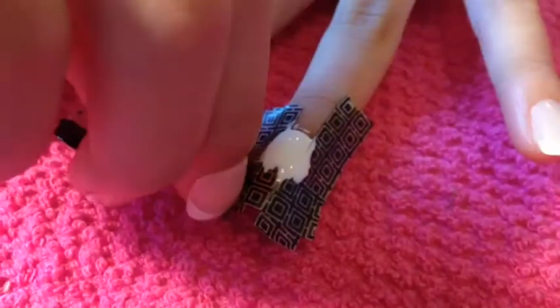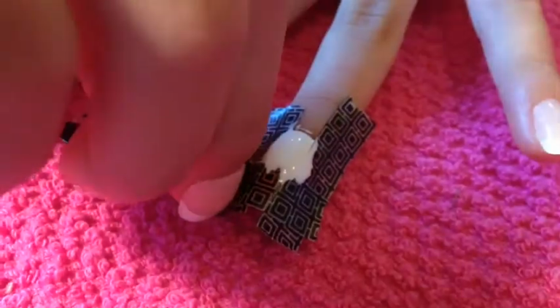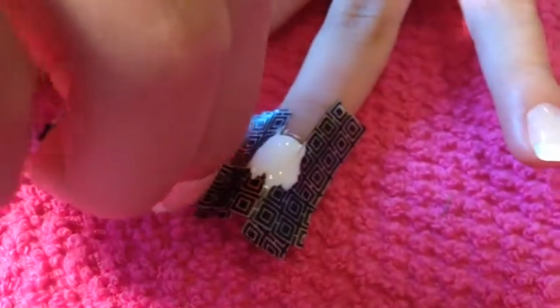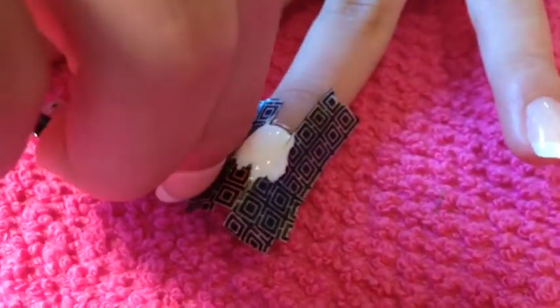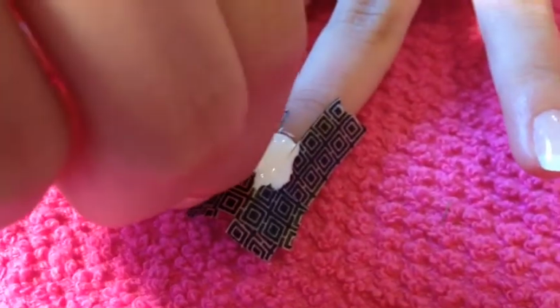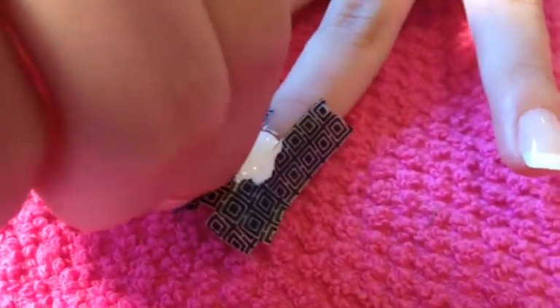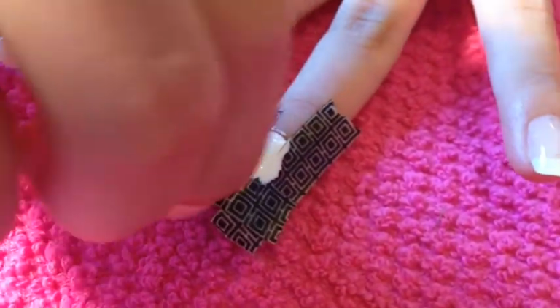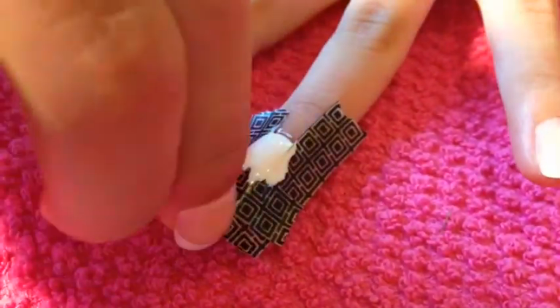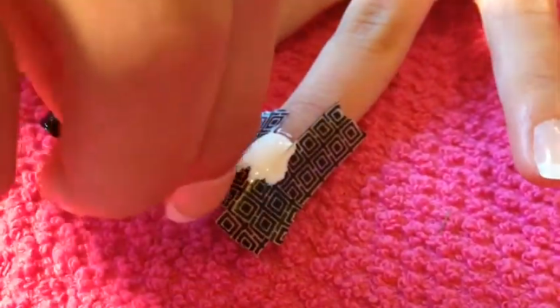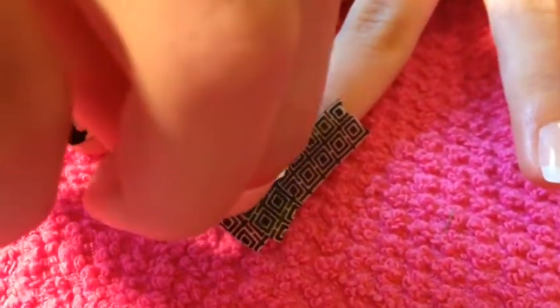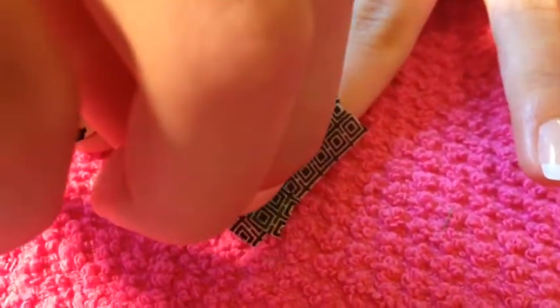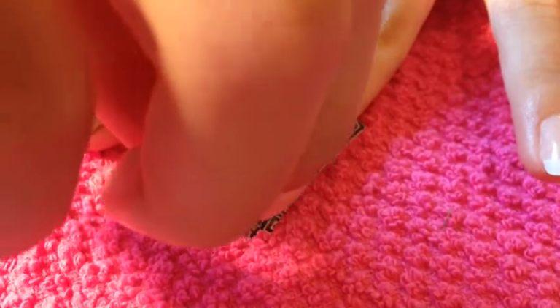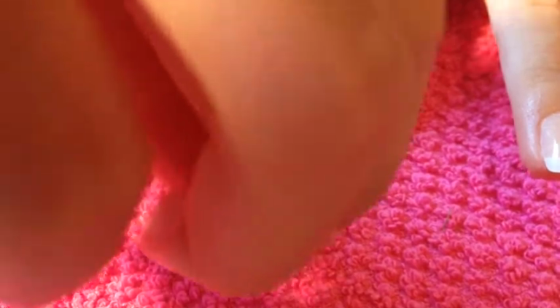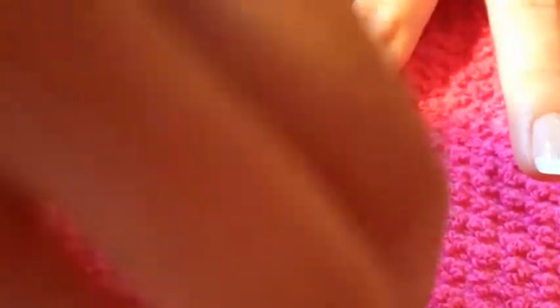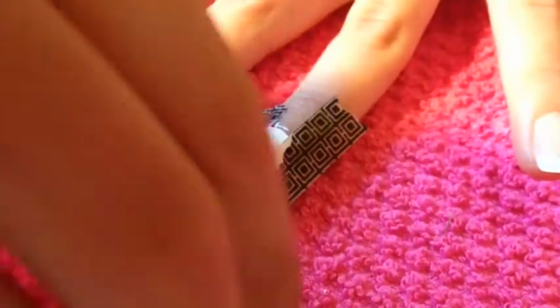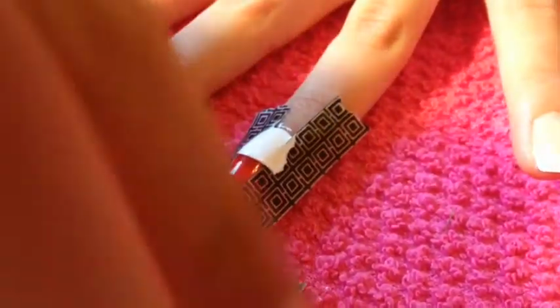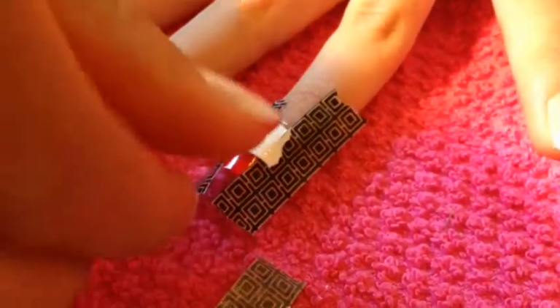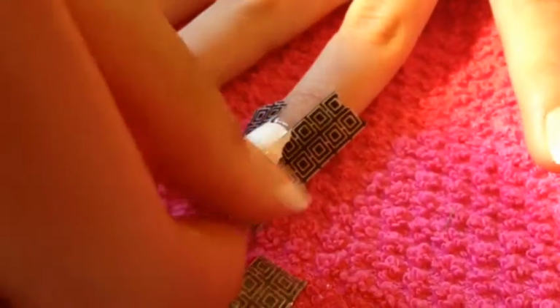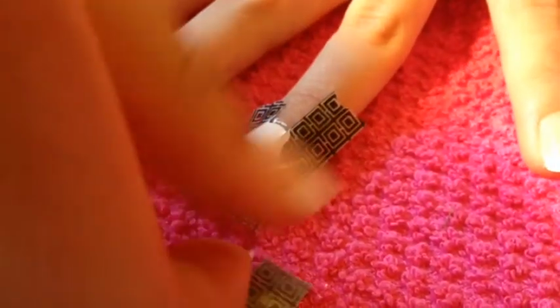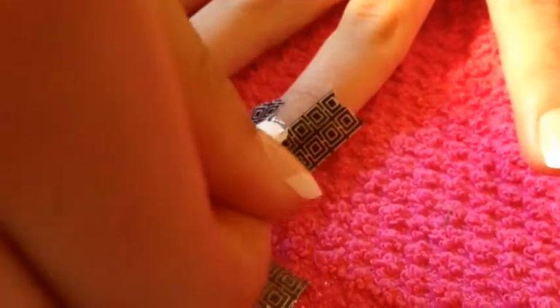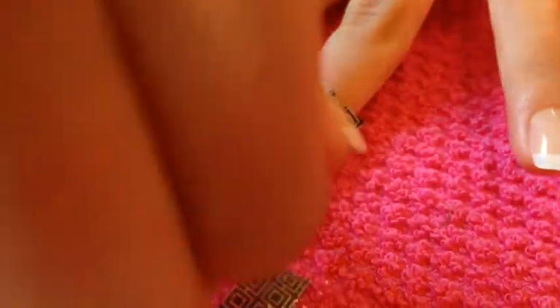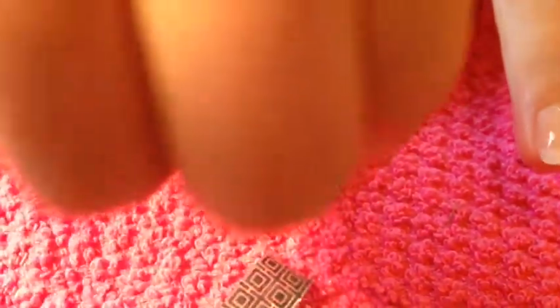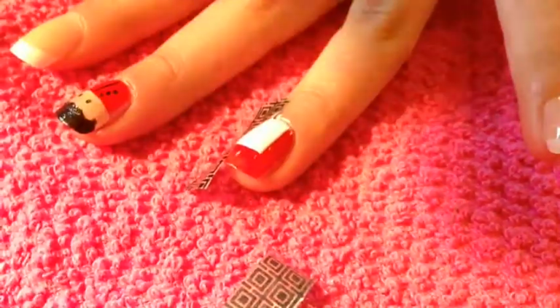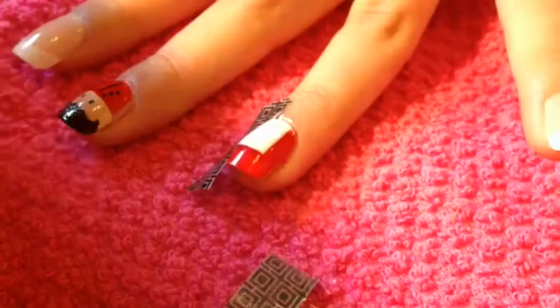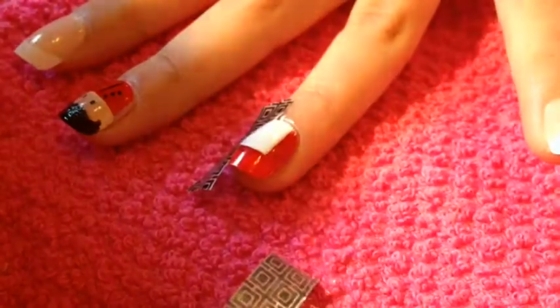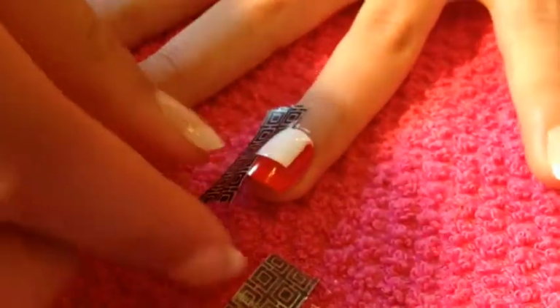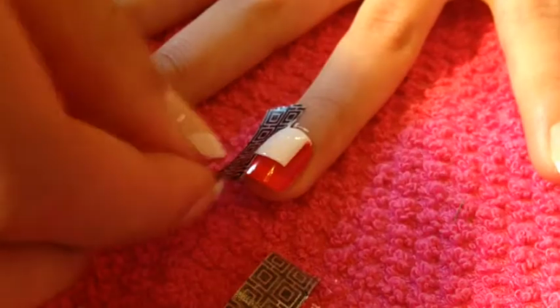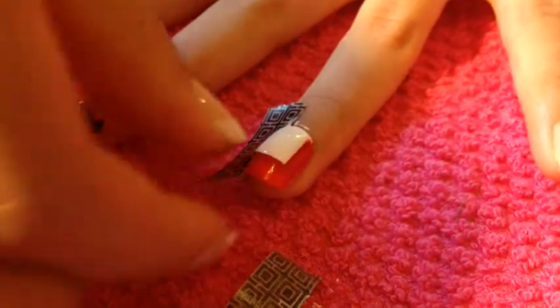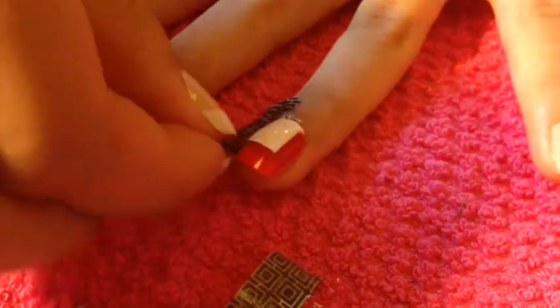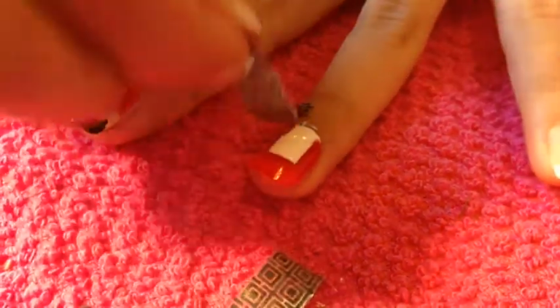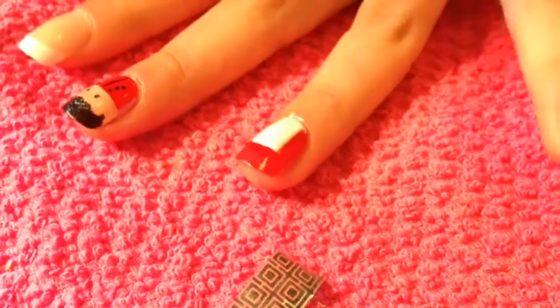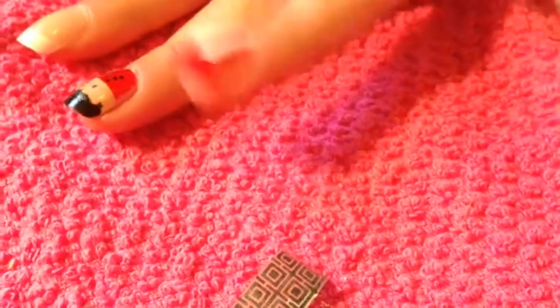Right after it dries, tear off all the tape so you get a clean rectangle. This will be the windows on your telephone booth.